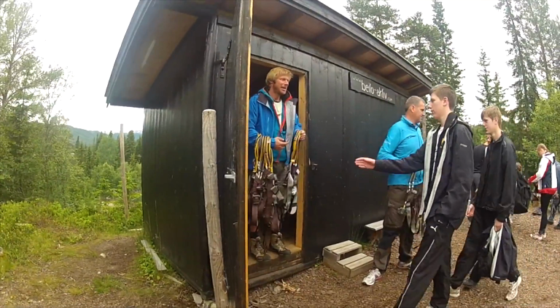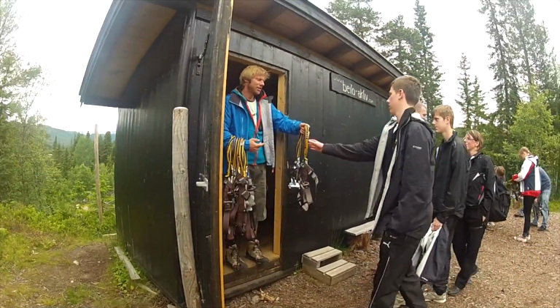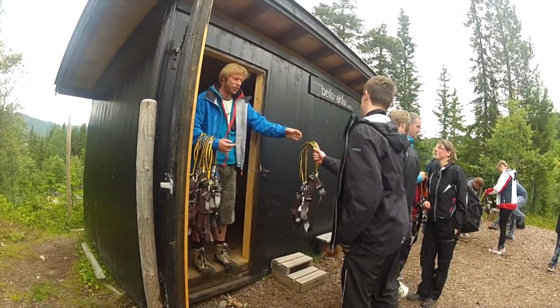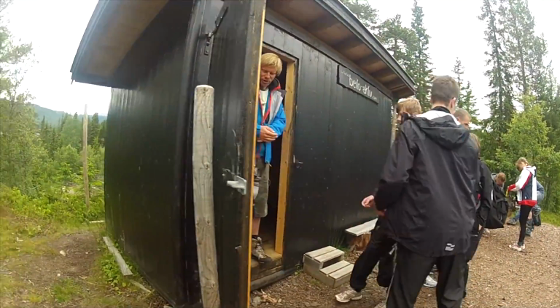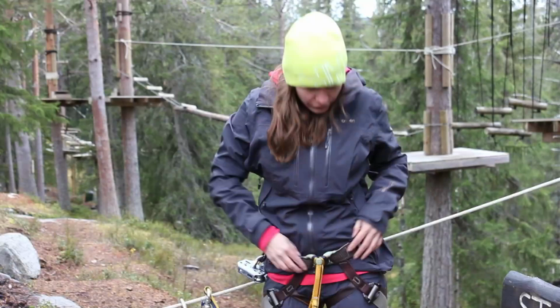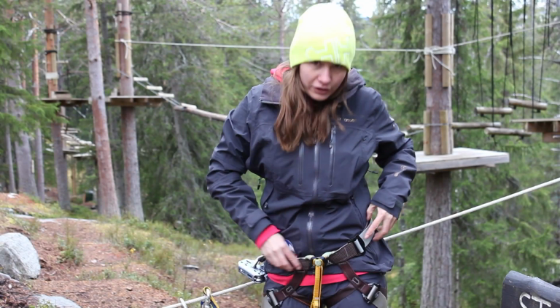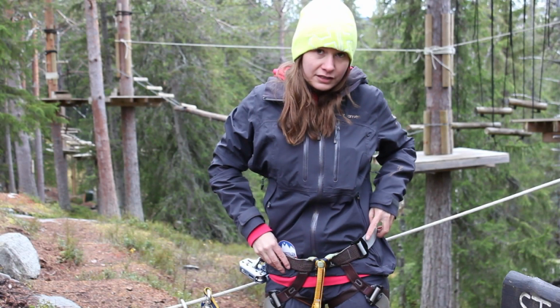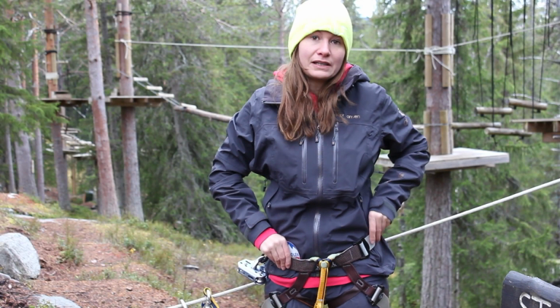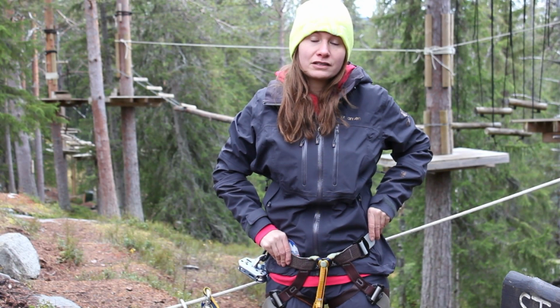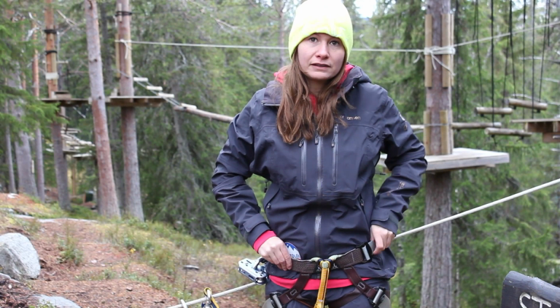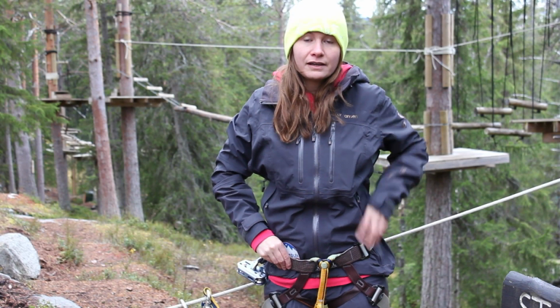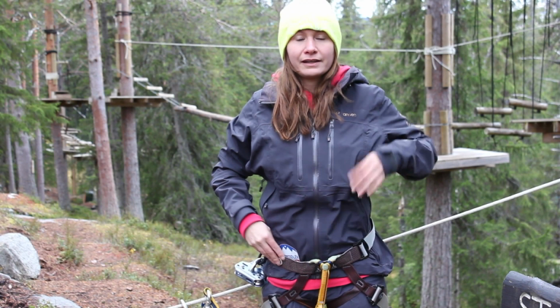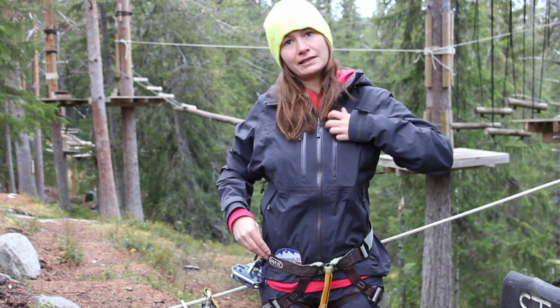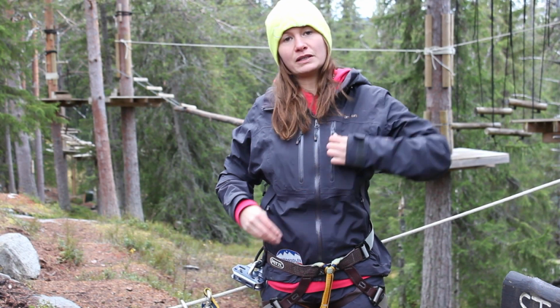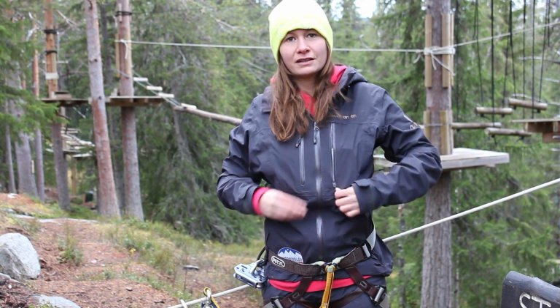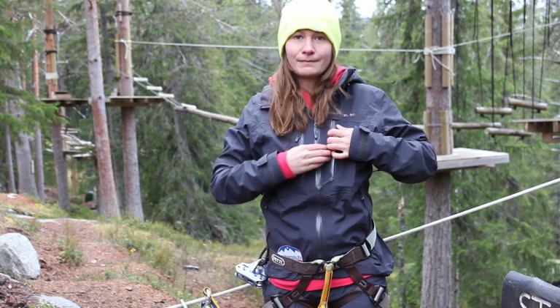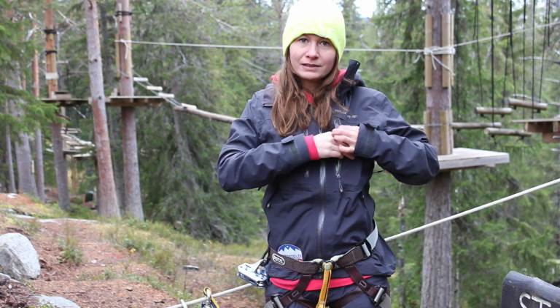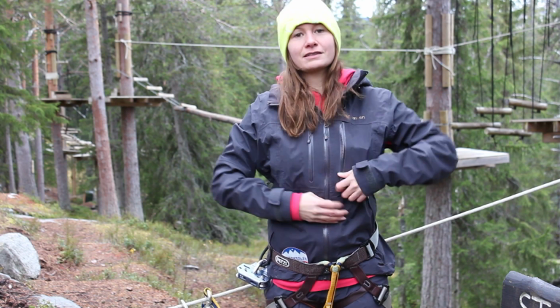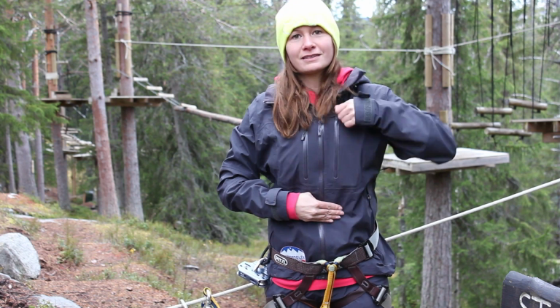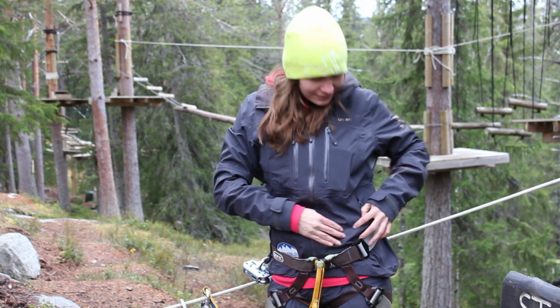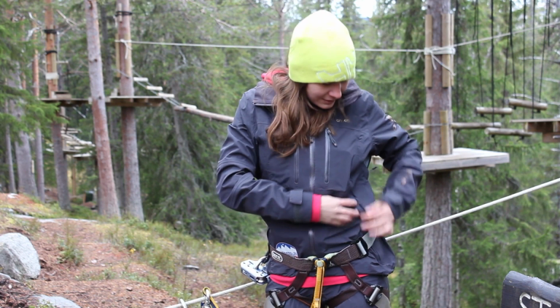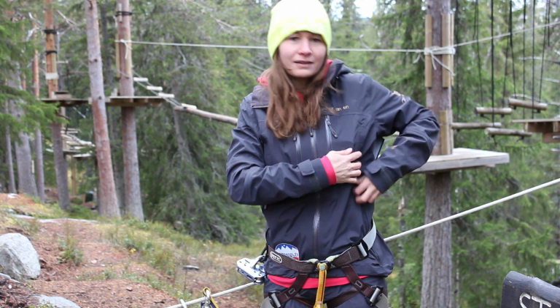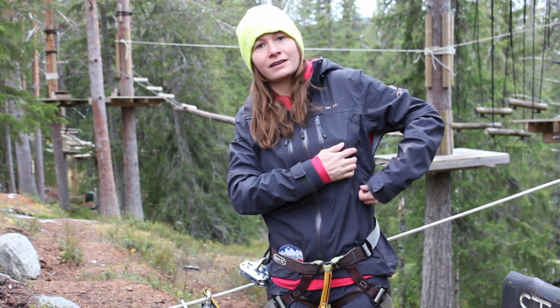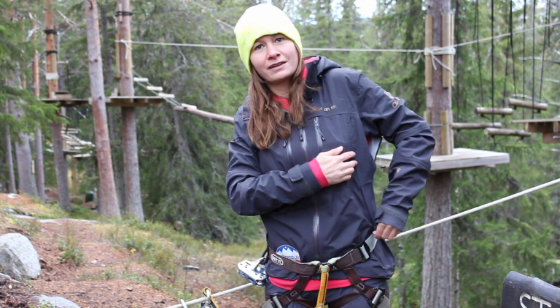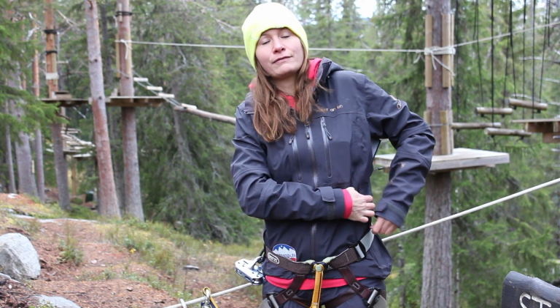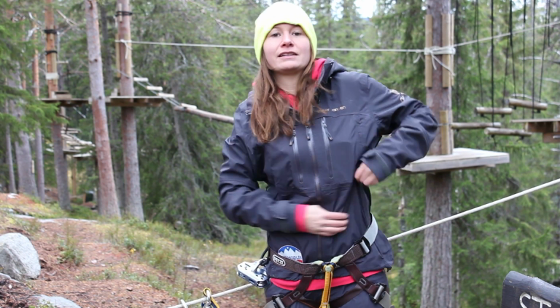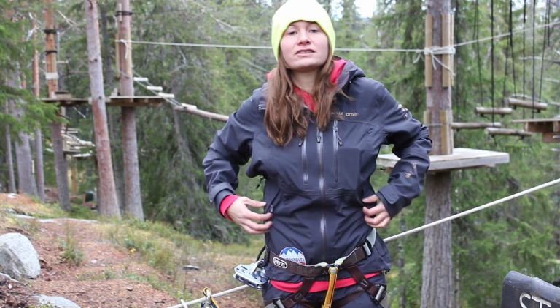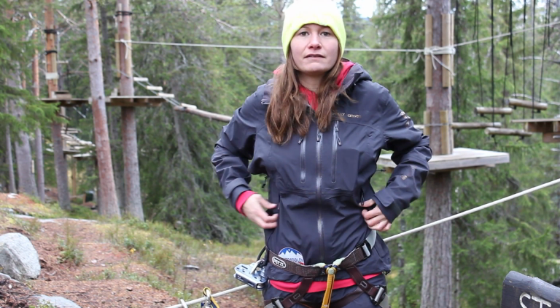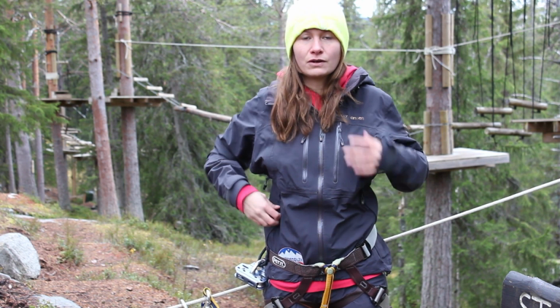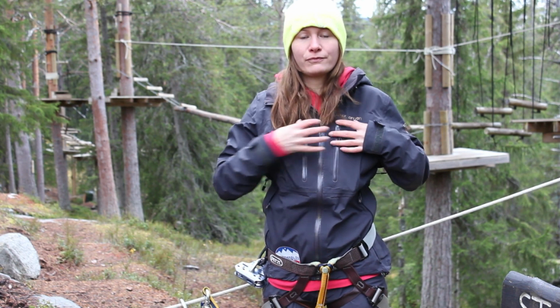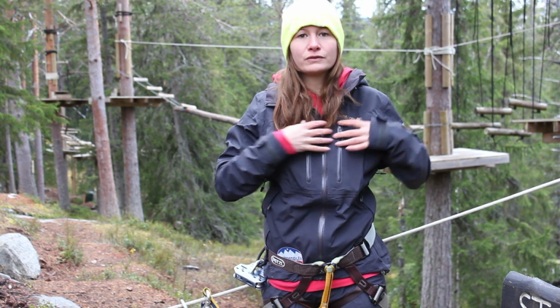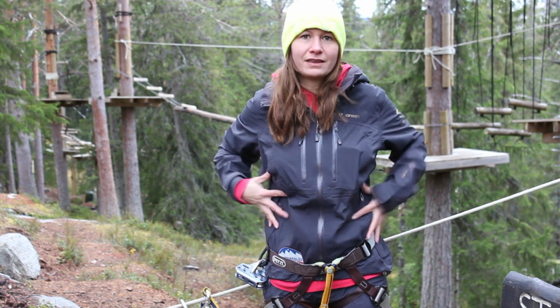This jacket is also perfect for the harness. It's really harness friendly and I can easily reach in my pockets if I need extra gloves or my phone or anything.